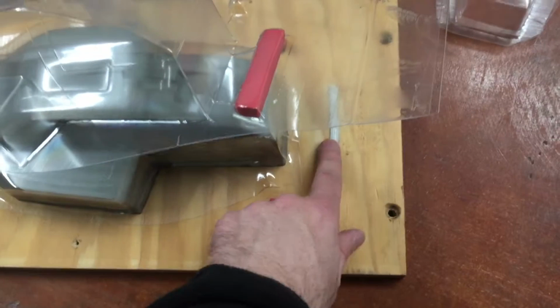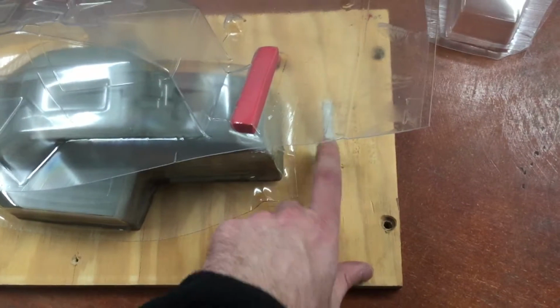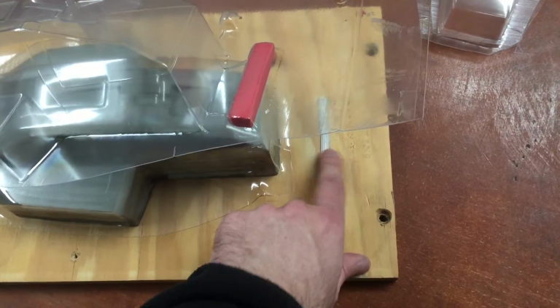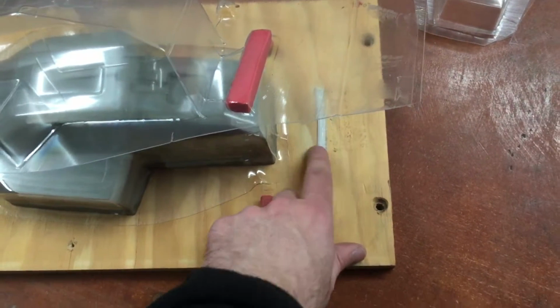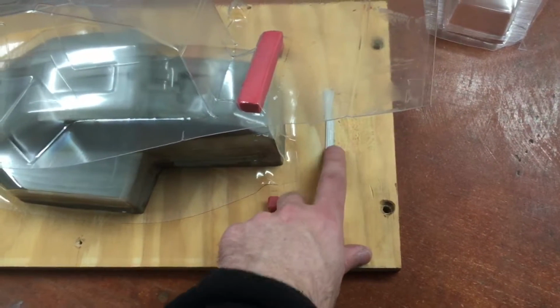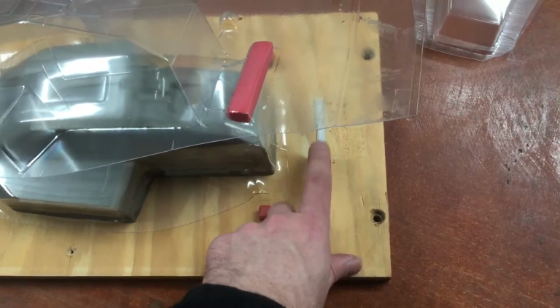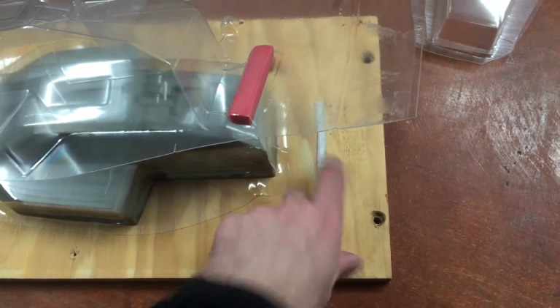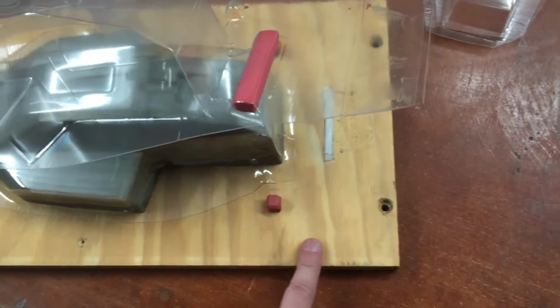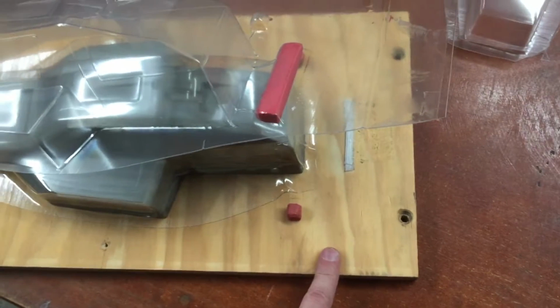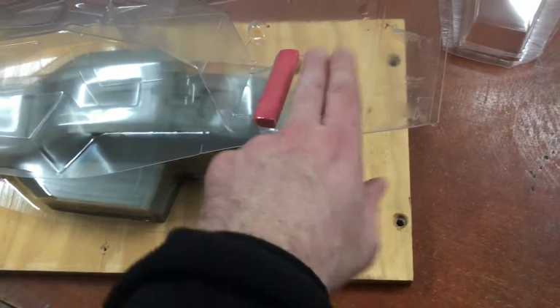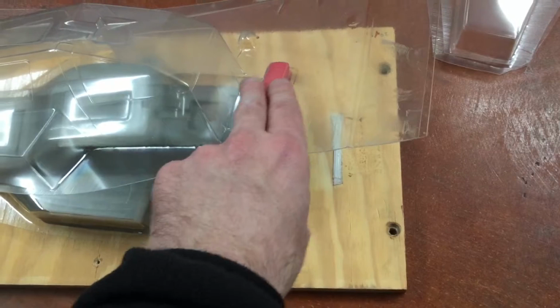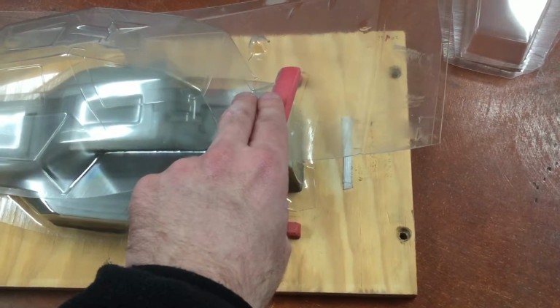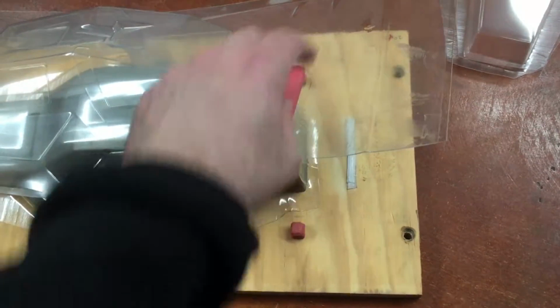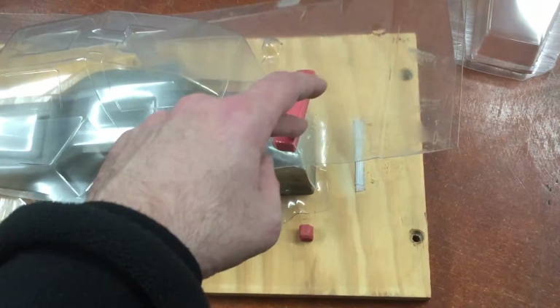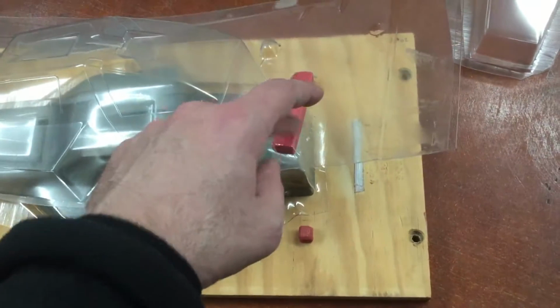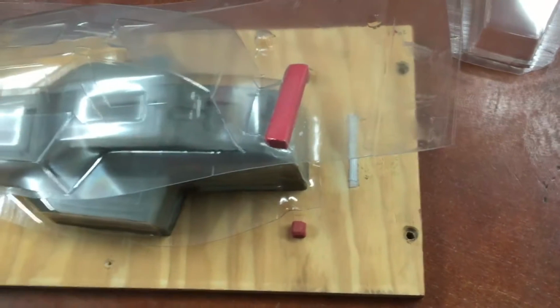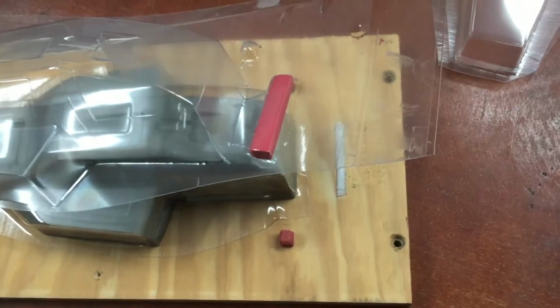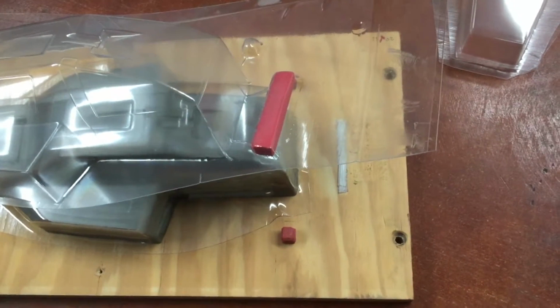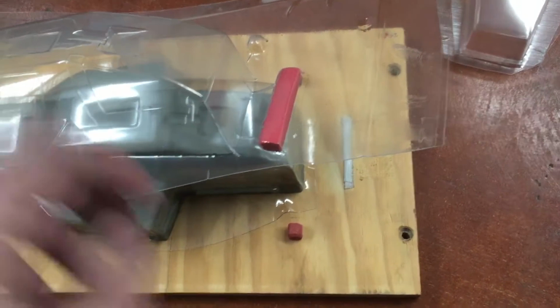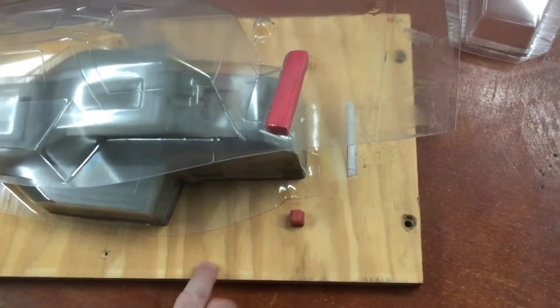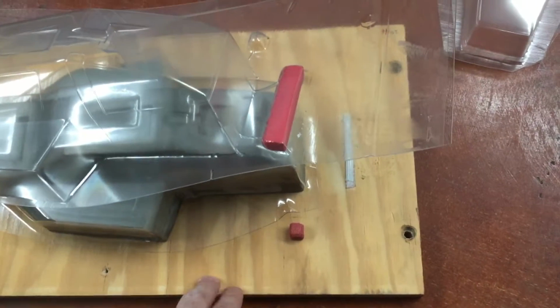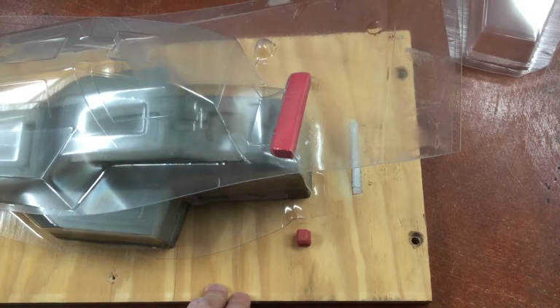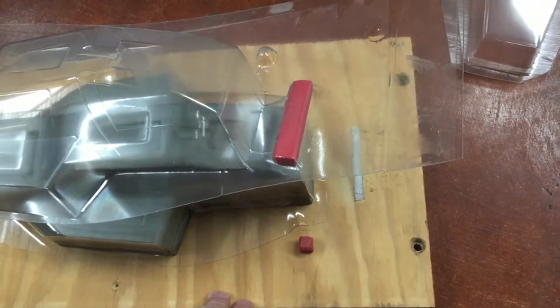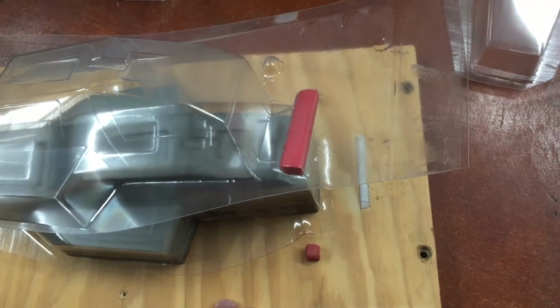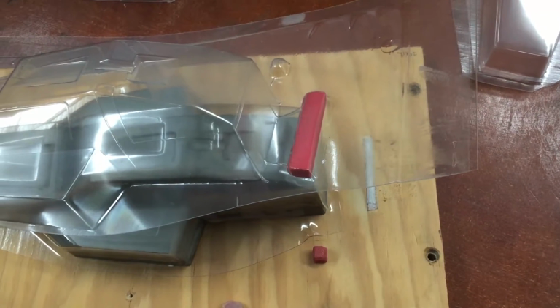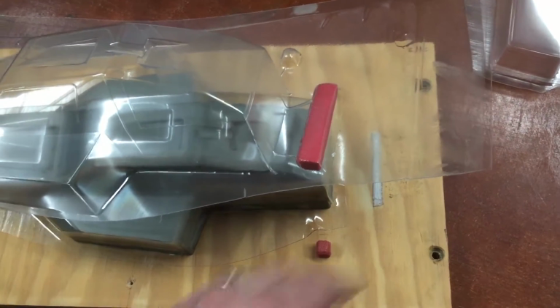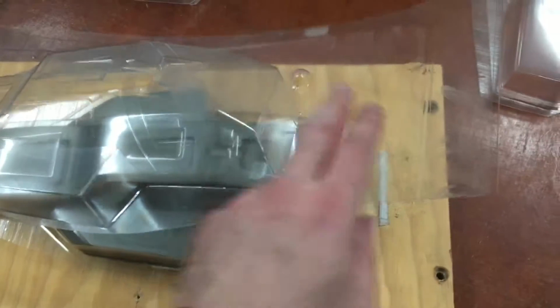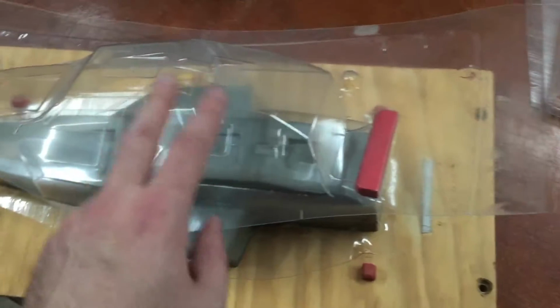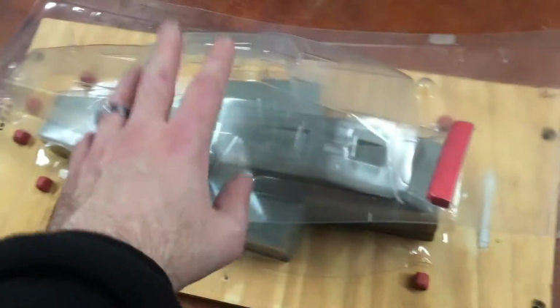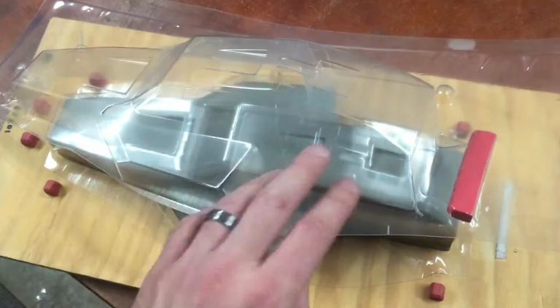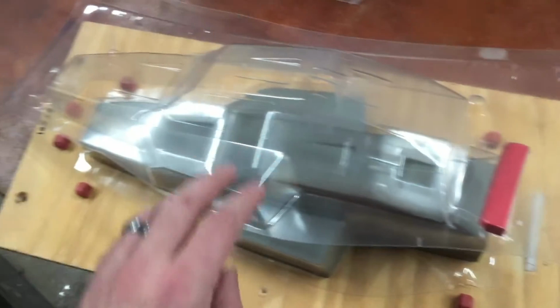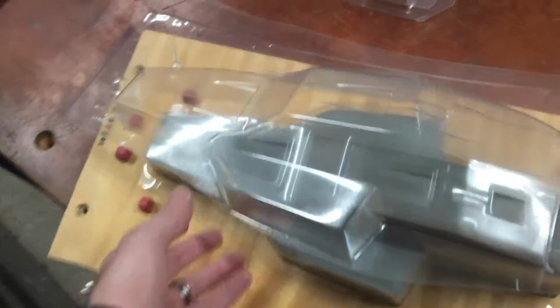The adhesive gave out on about the sixth pull. It just couldn't handle it — there's so much pressure and so much surface area that it couldn't take it. It gave out and stuck in there. That's not why we're calling this a bad one, but it's part of the issue.